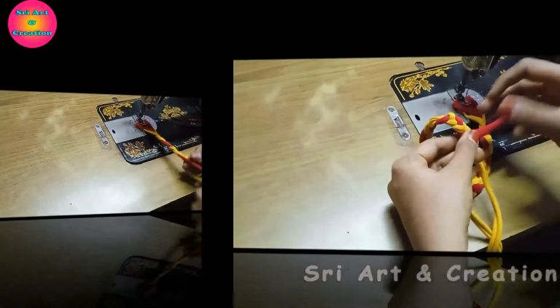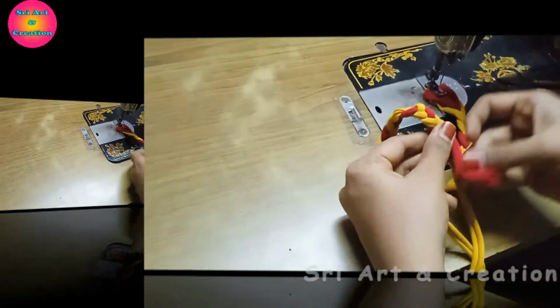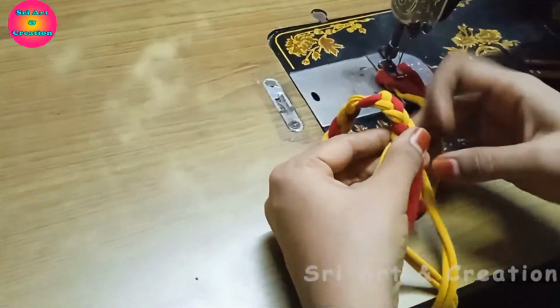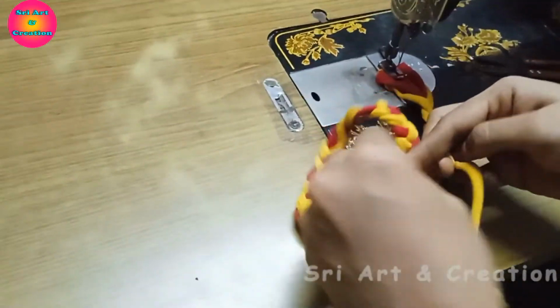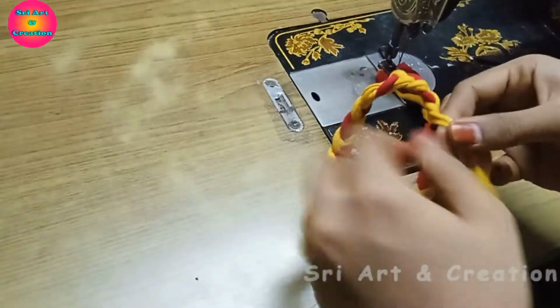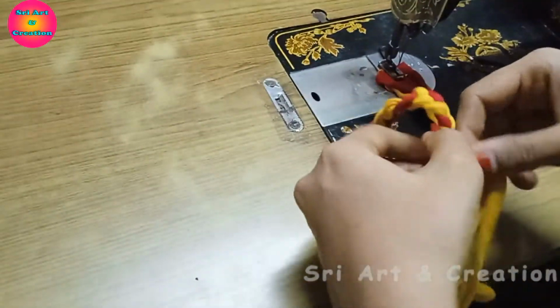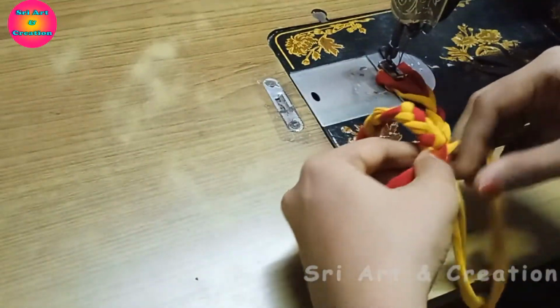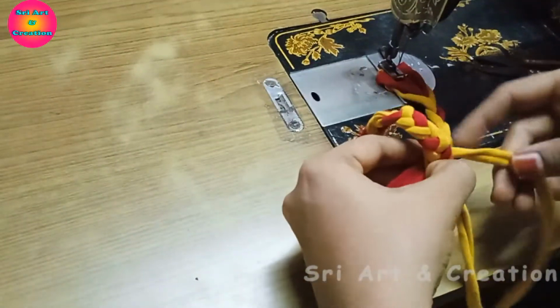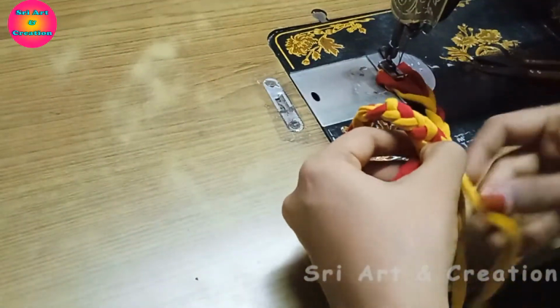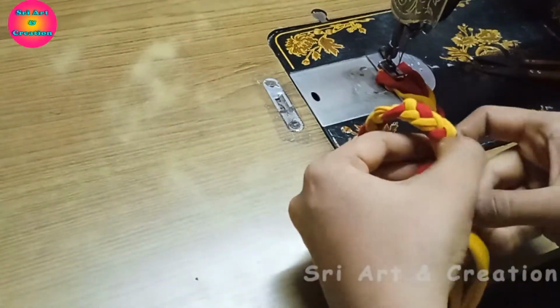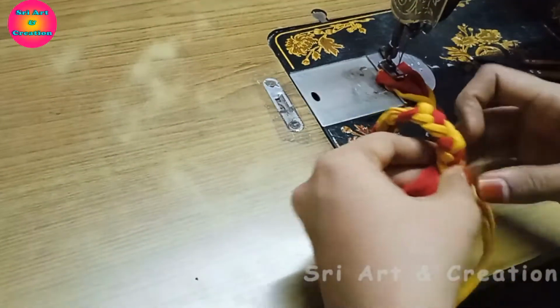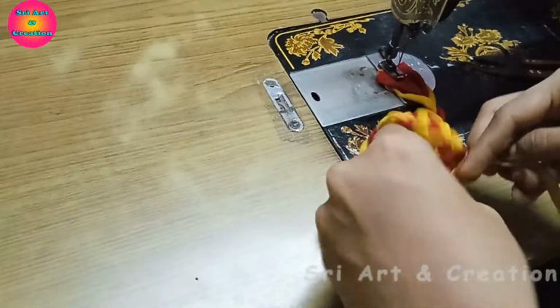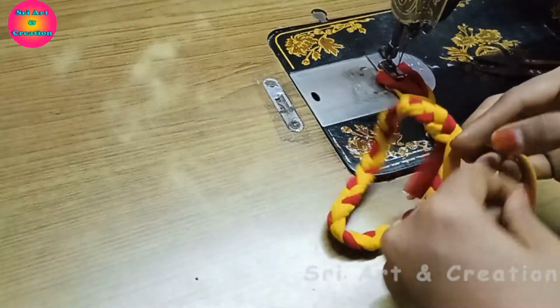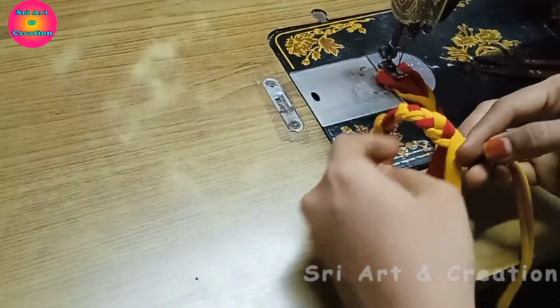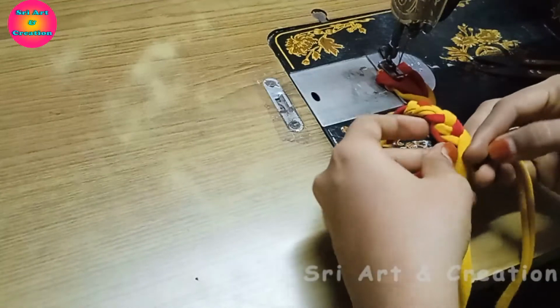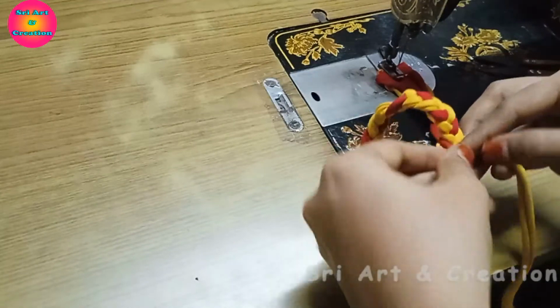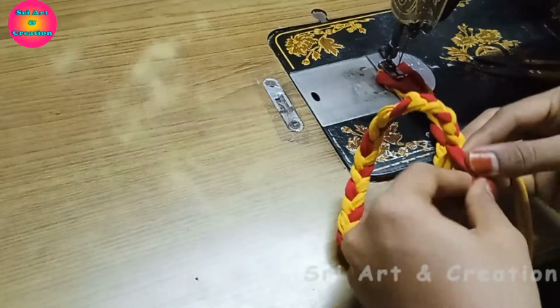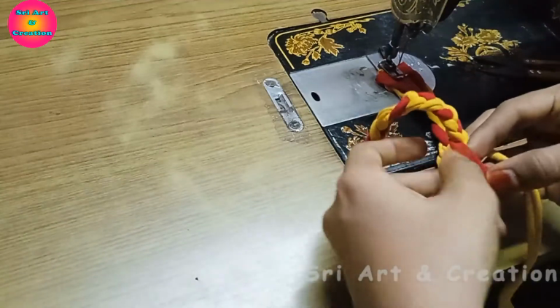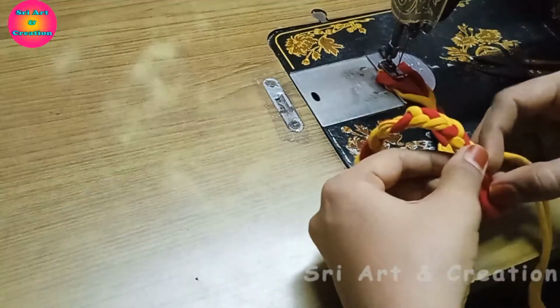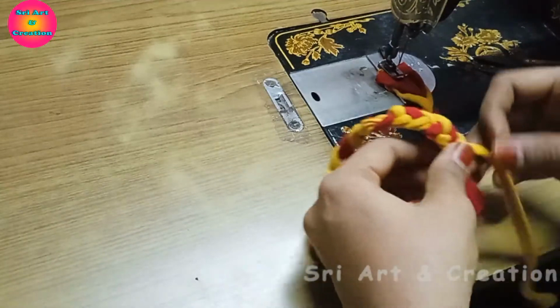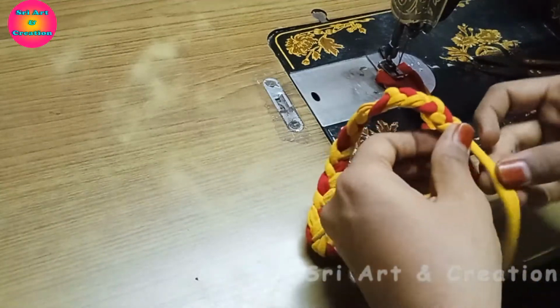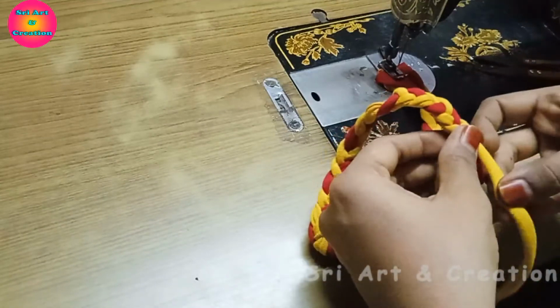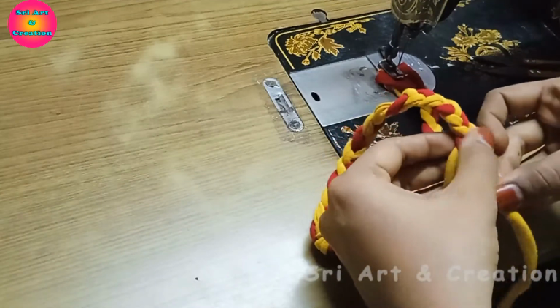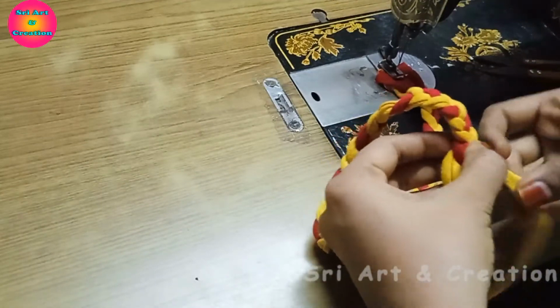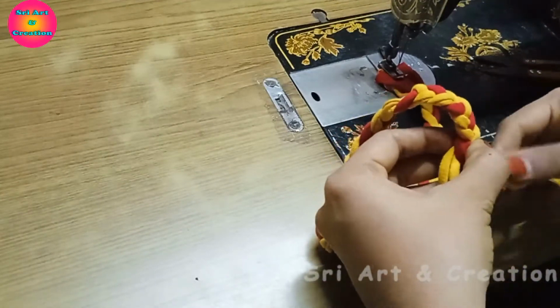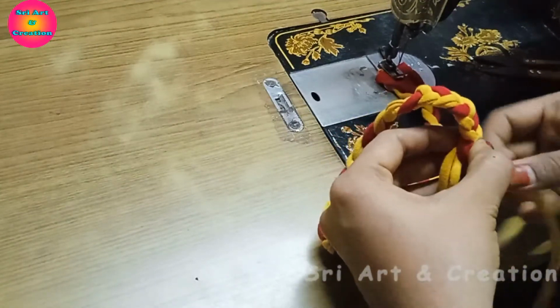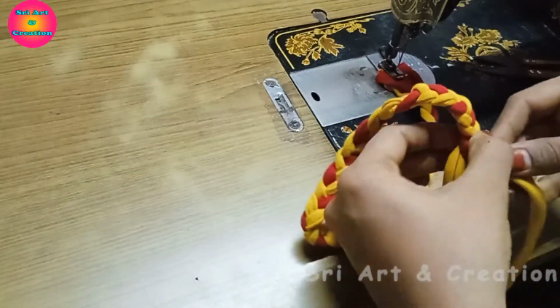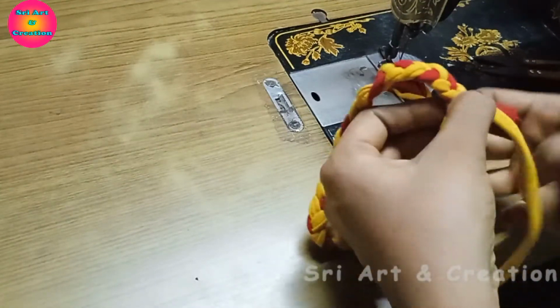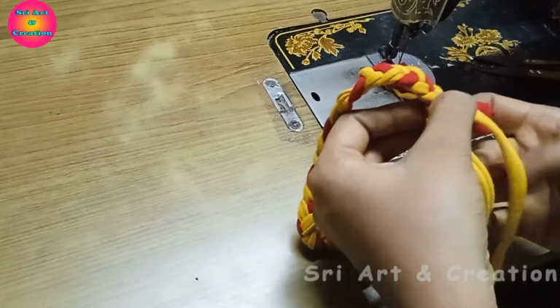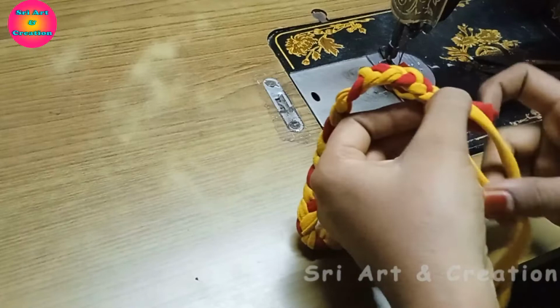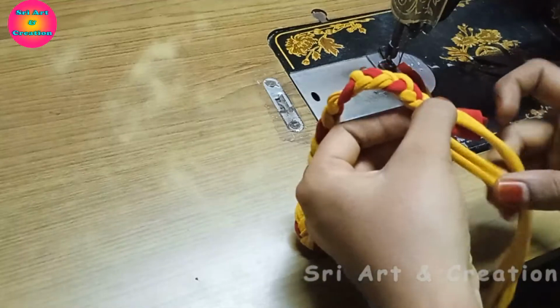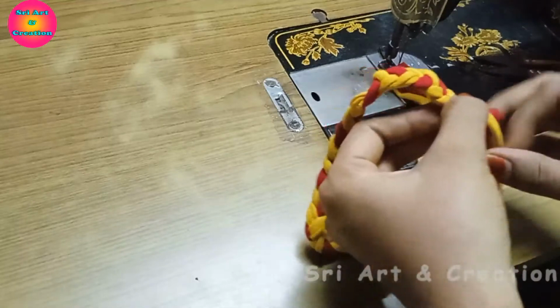Let's stitch the same rope. We stitch the same rope as we start.